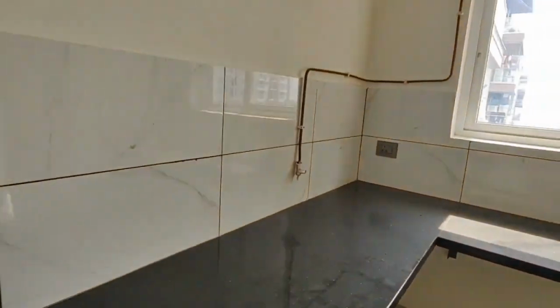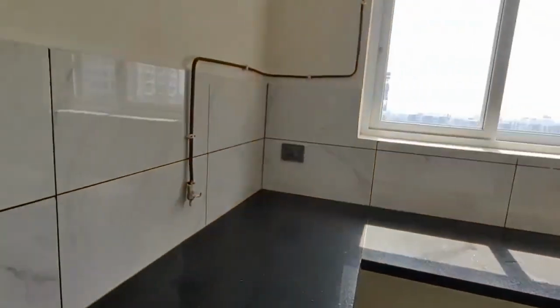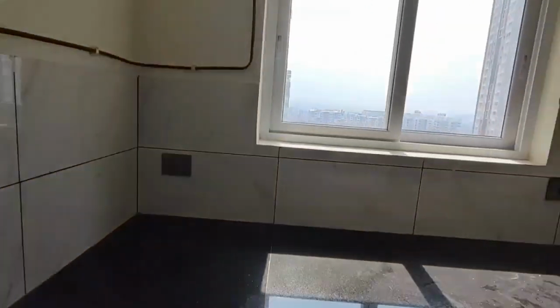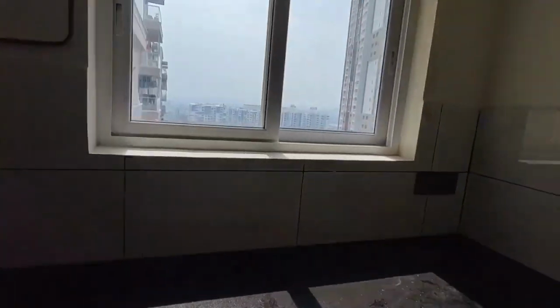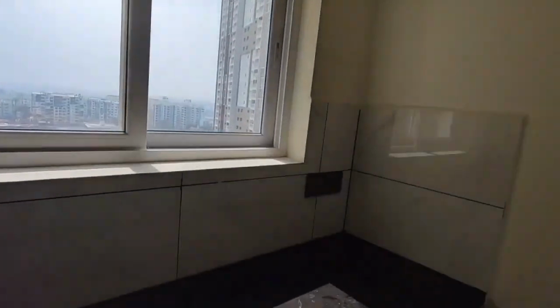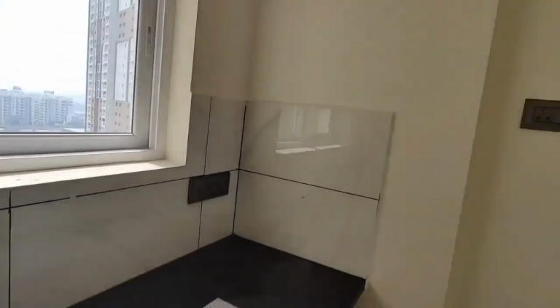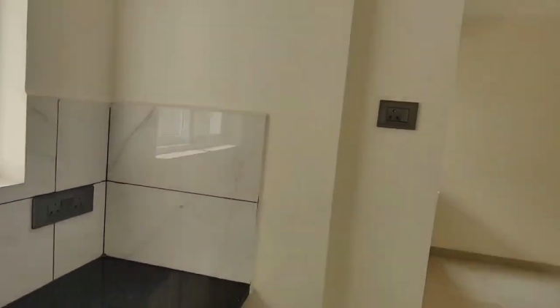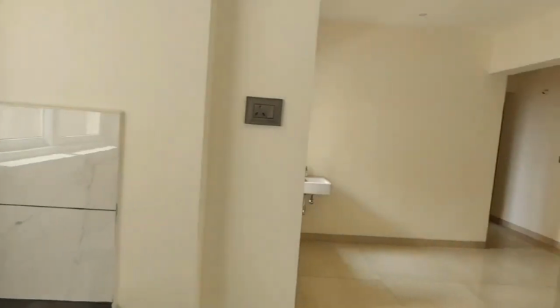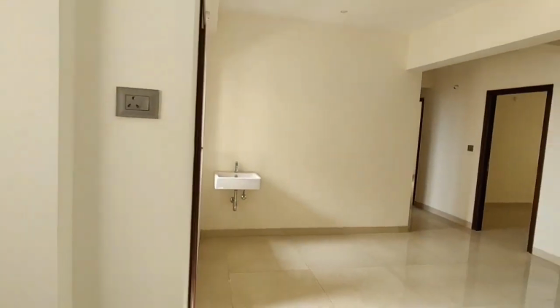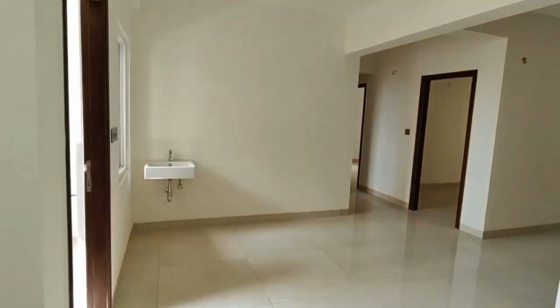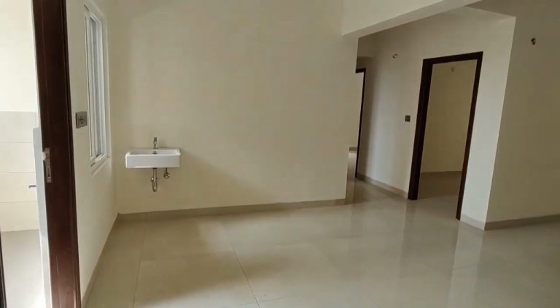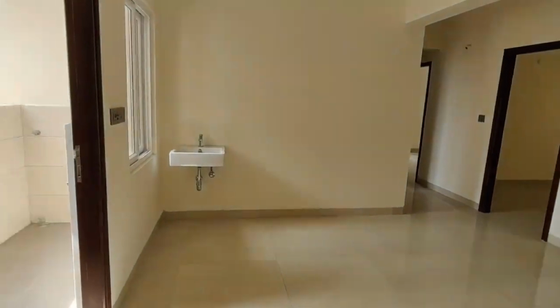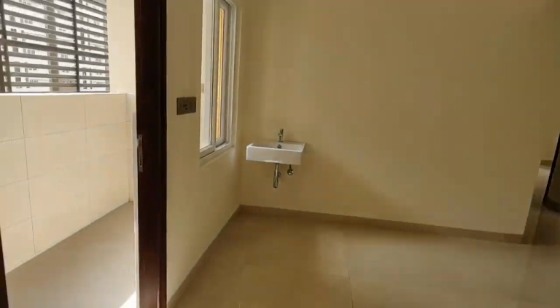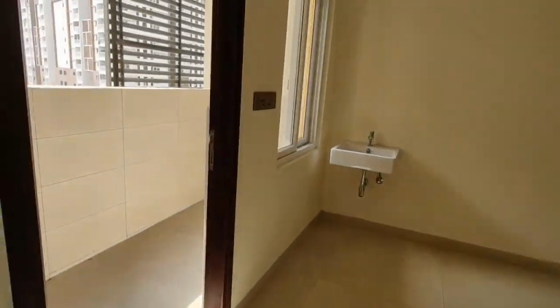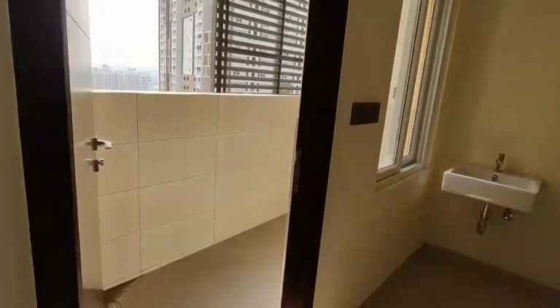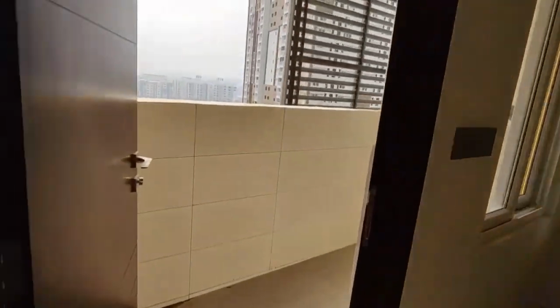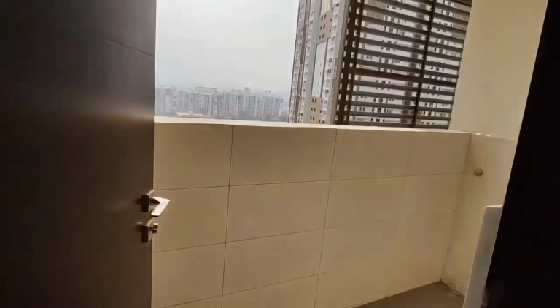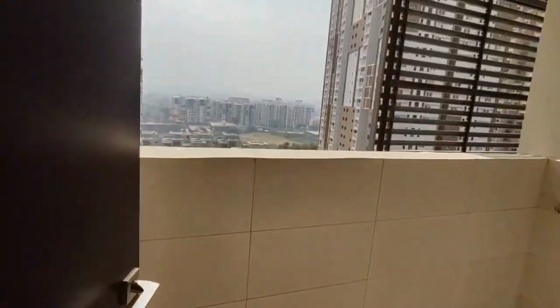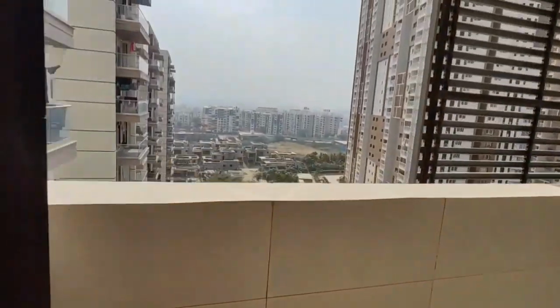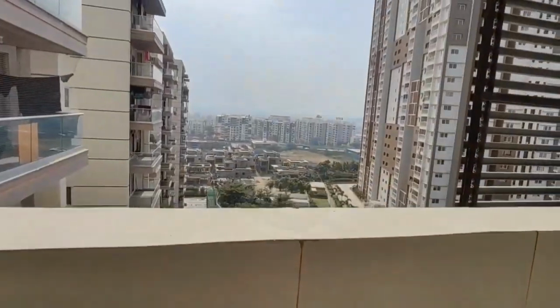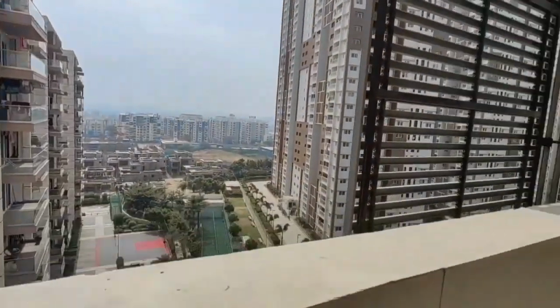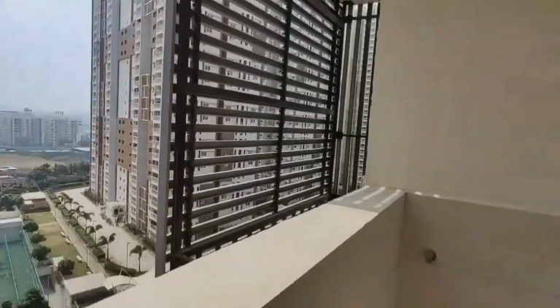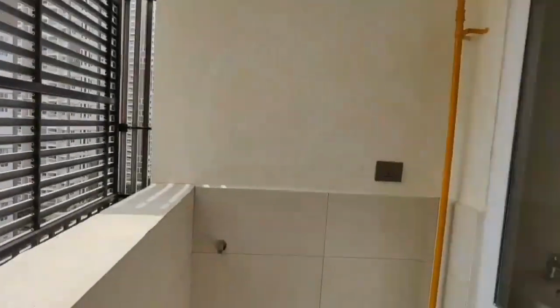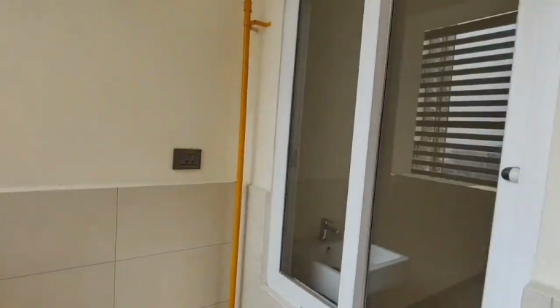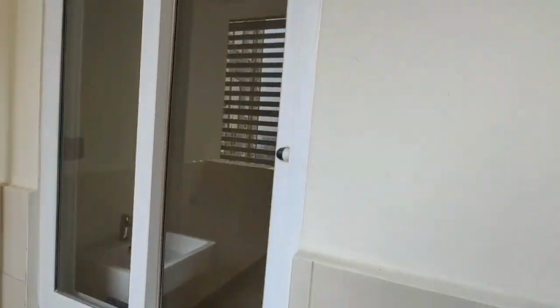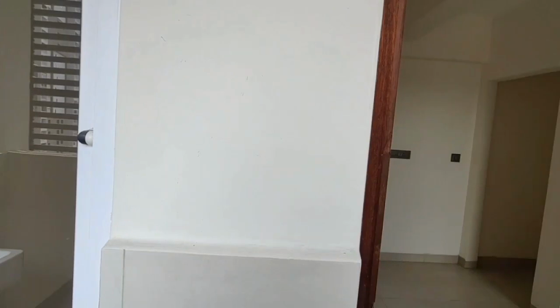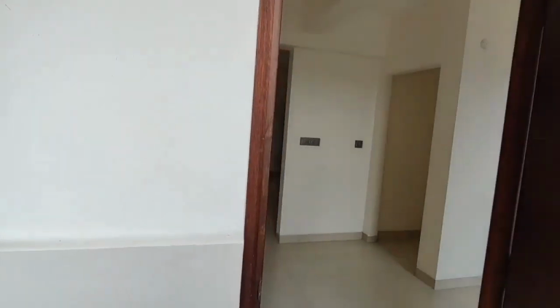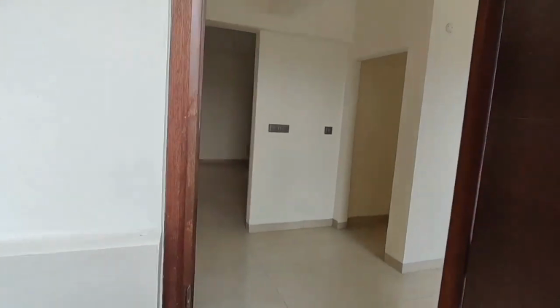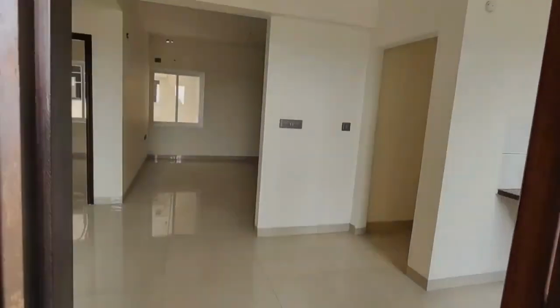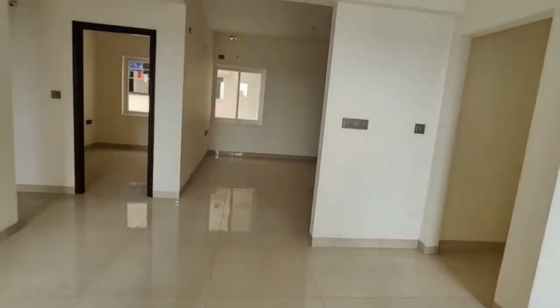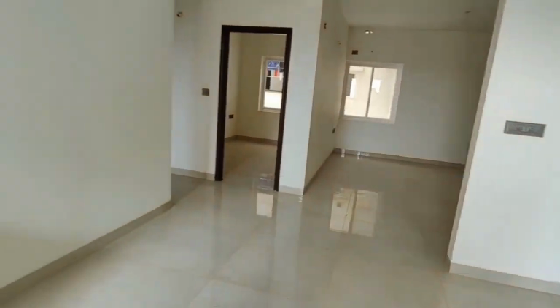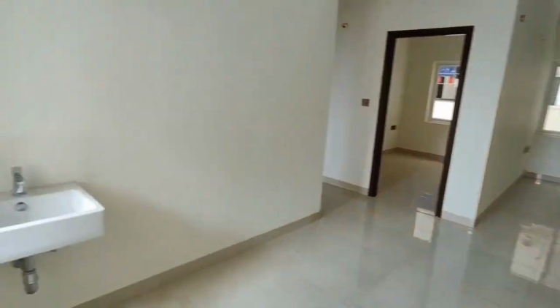We will cover the open kitchen area. This is a RERA-approved project. We will cover the balcony area and the bathroom here.